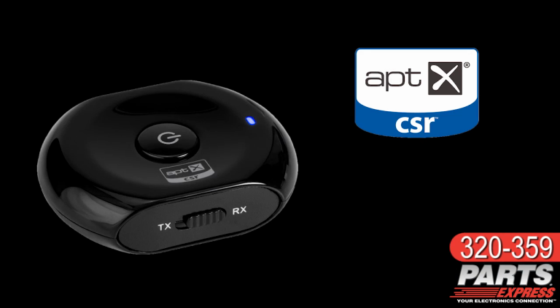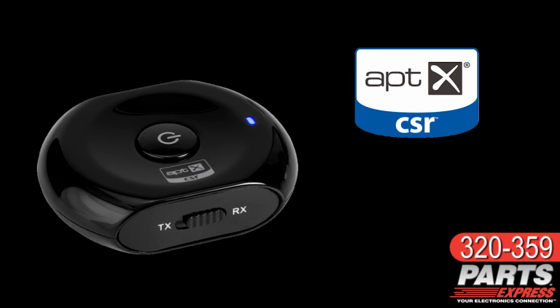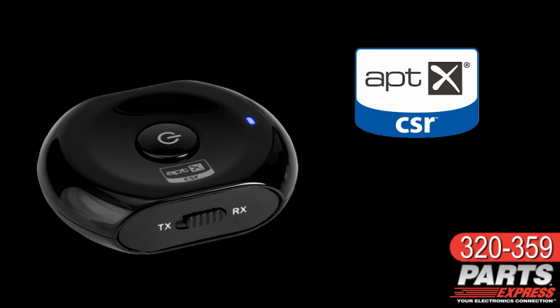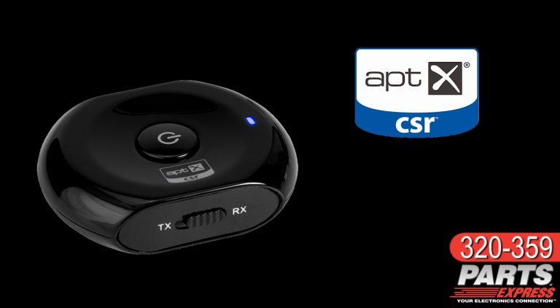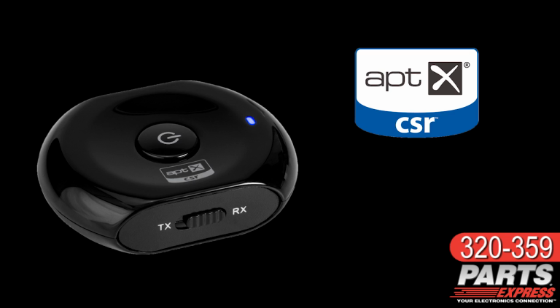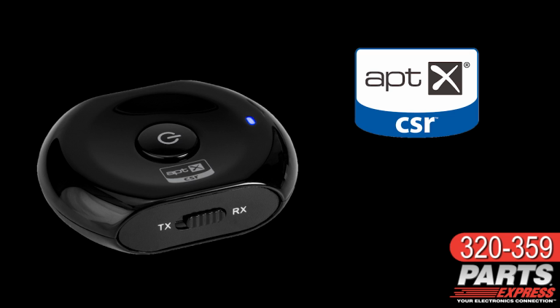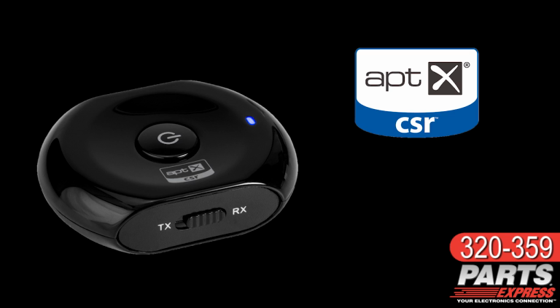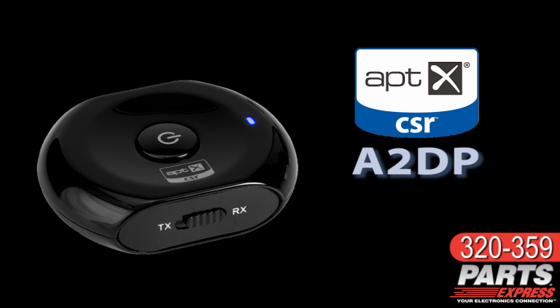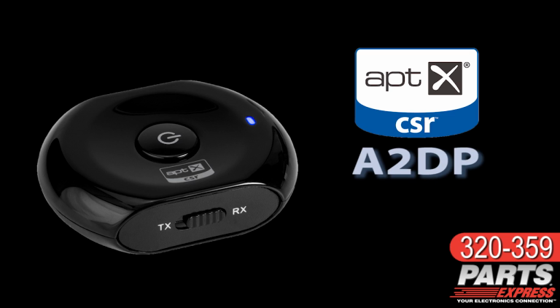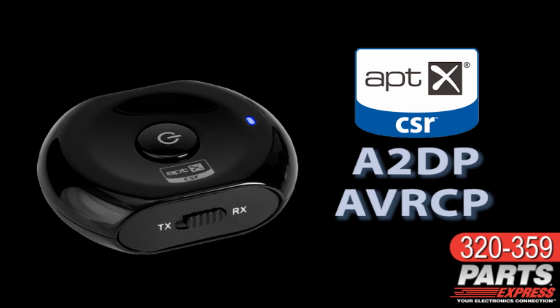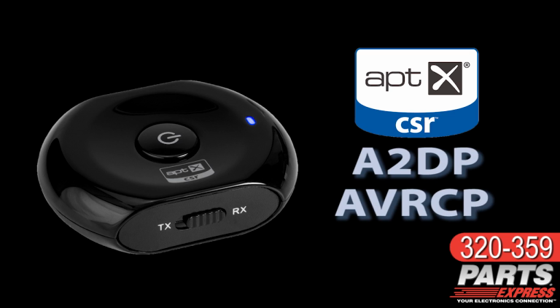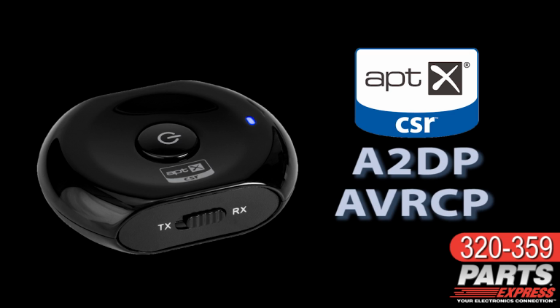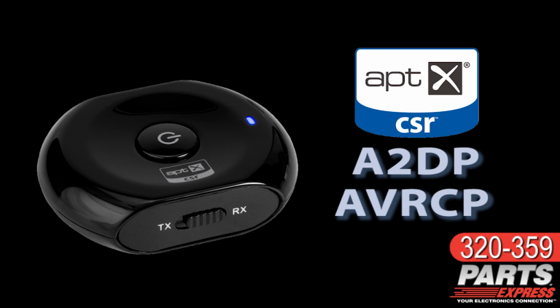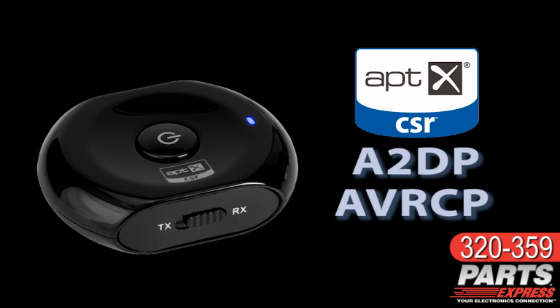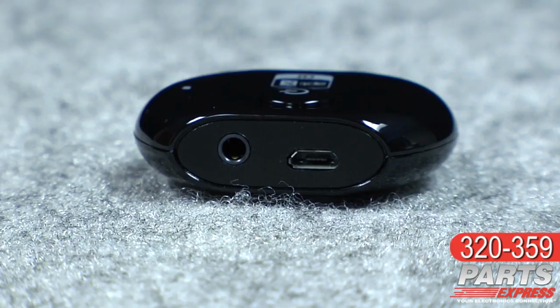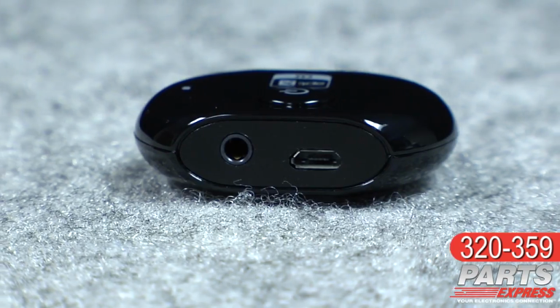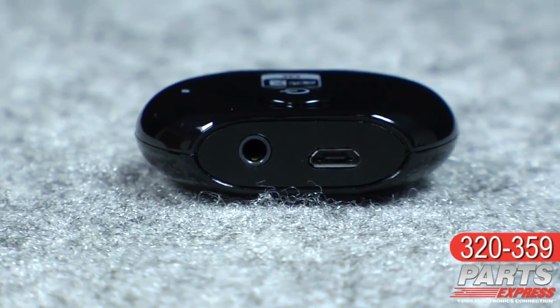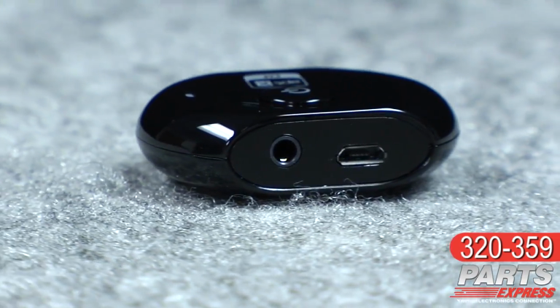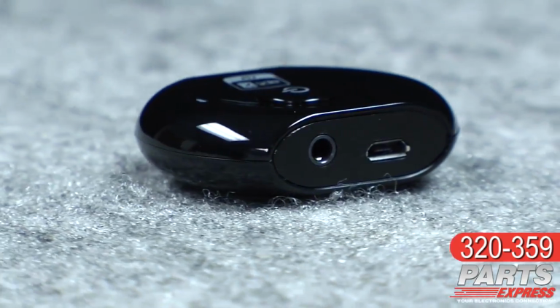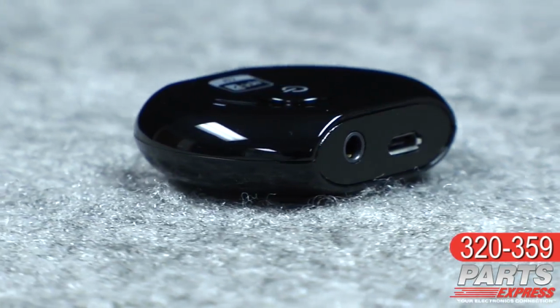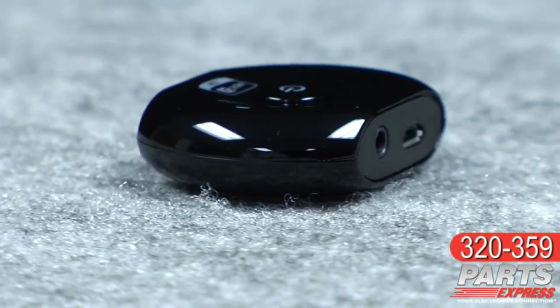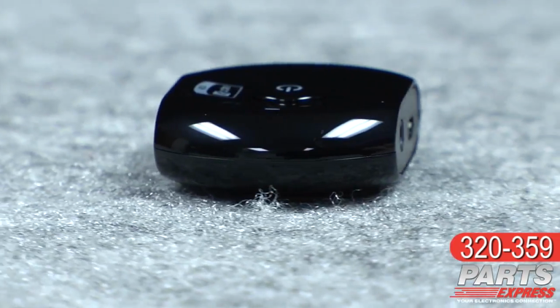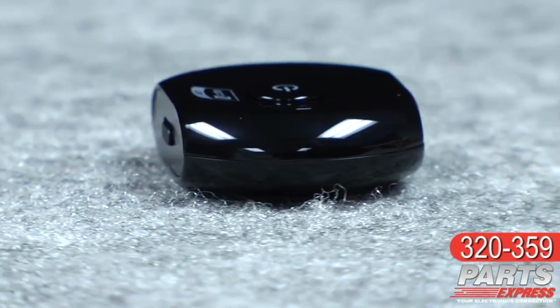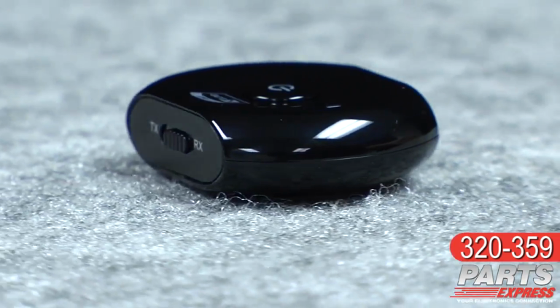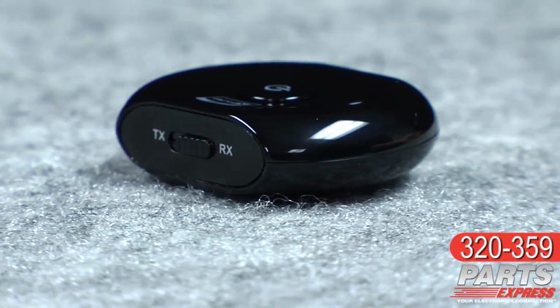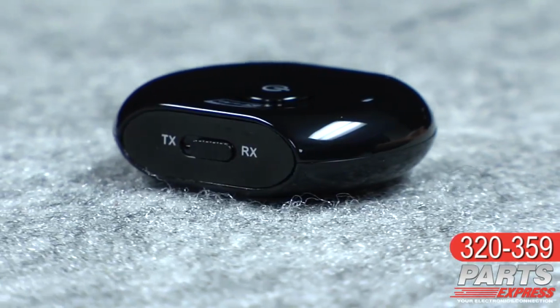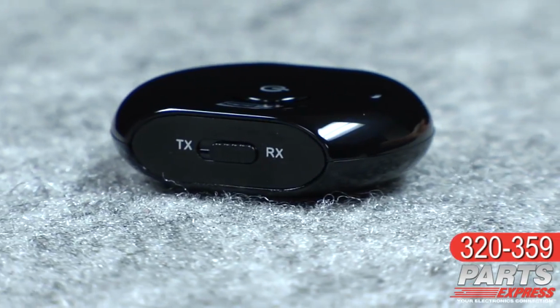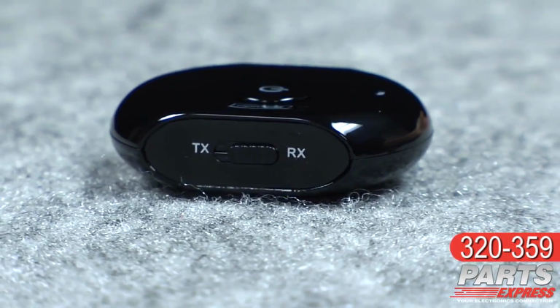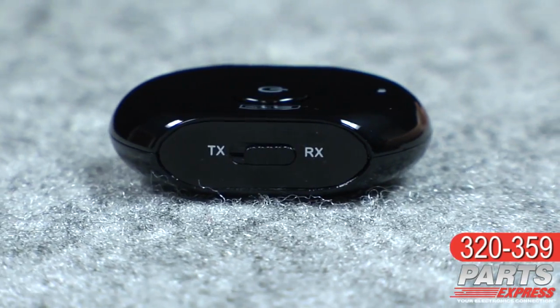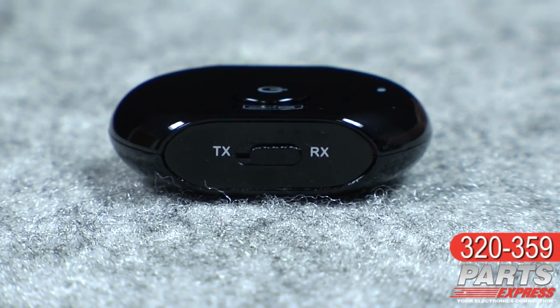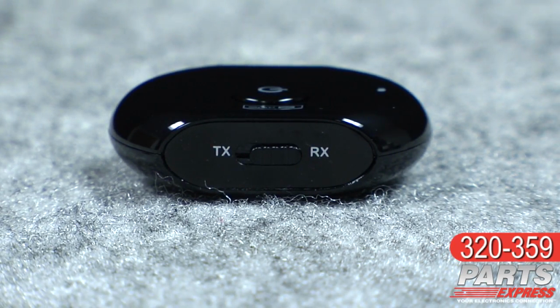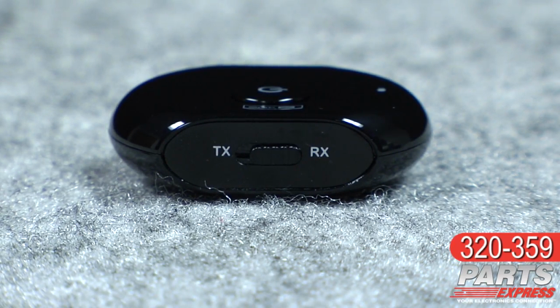The Aventry Saturn supports not only the AptX codec, but also the earlier A2DP and AVRCP Bluetooth protocols. The Saturn has an on-board lithium-ion battery for 9 hours of playtime or 400 hours of standby, and it's charged by a micro USB cable that's included in the package.